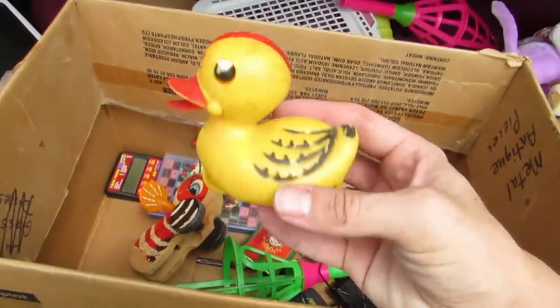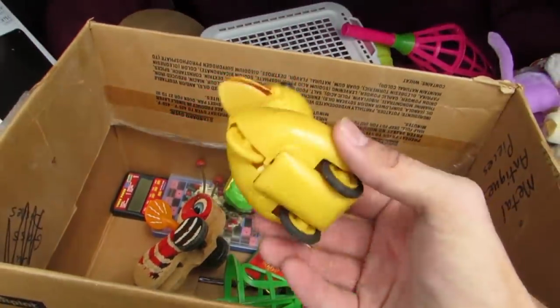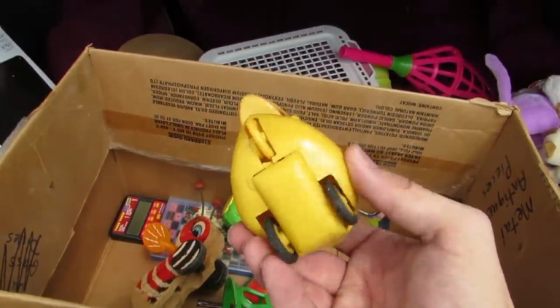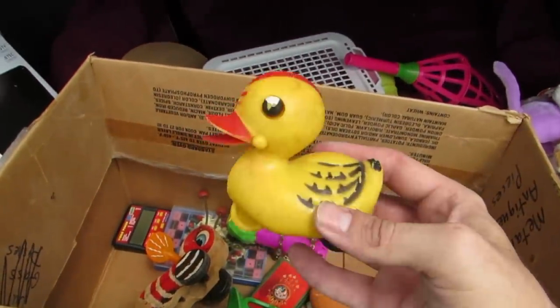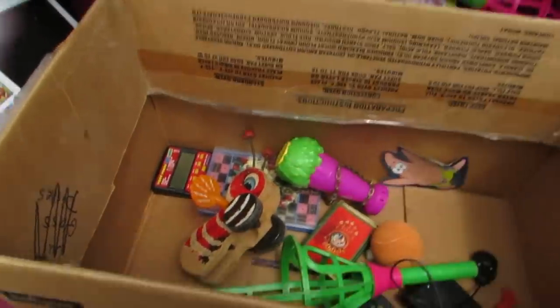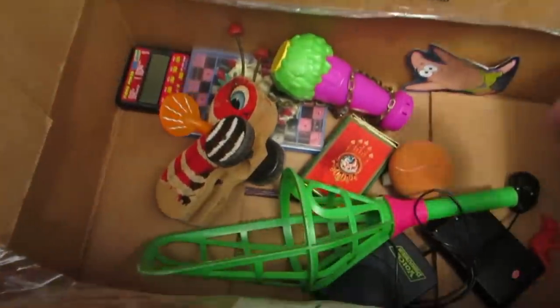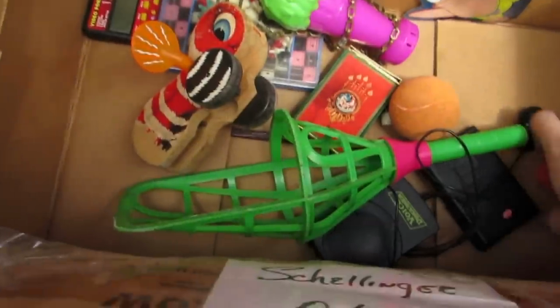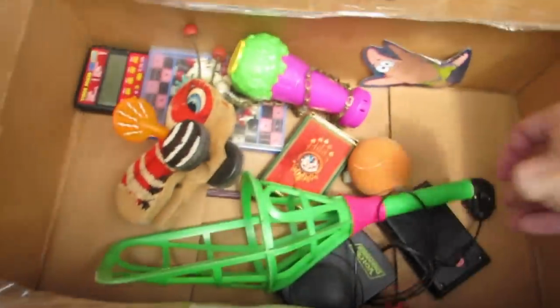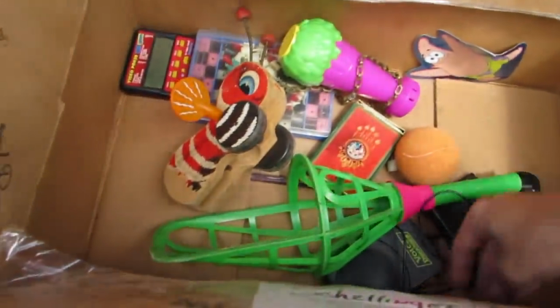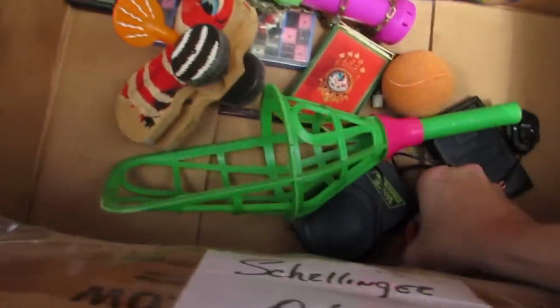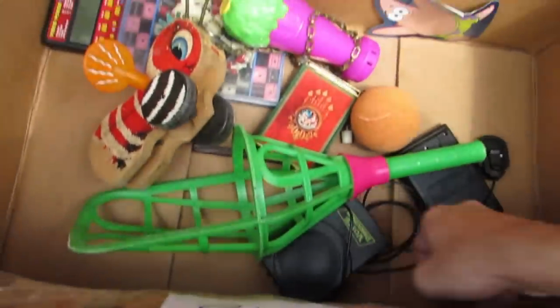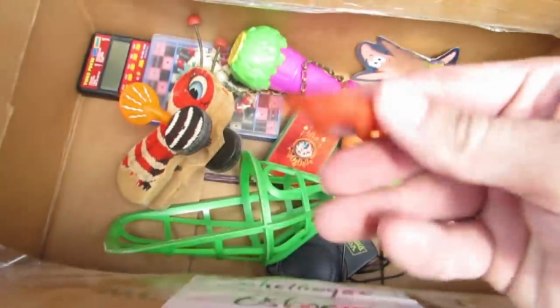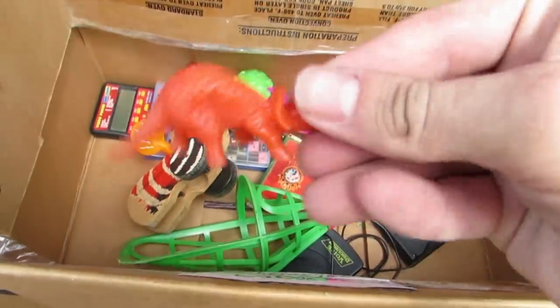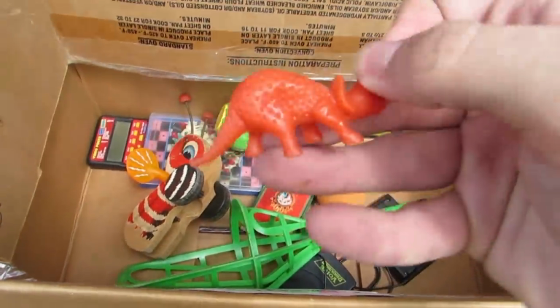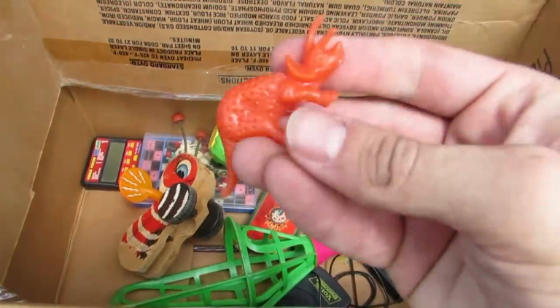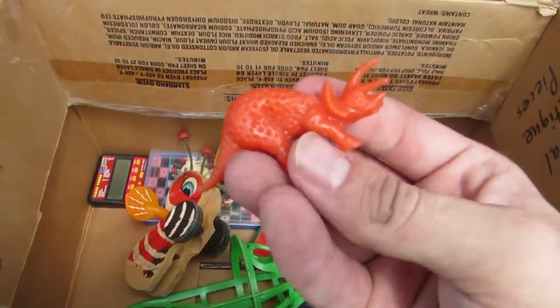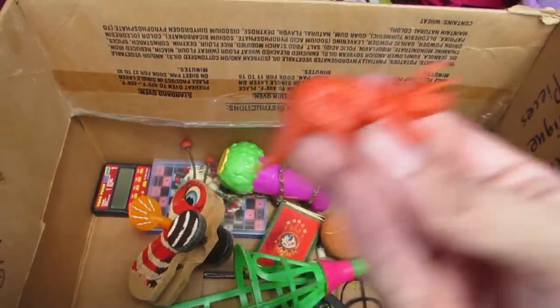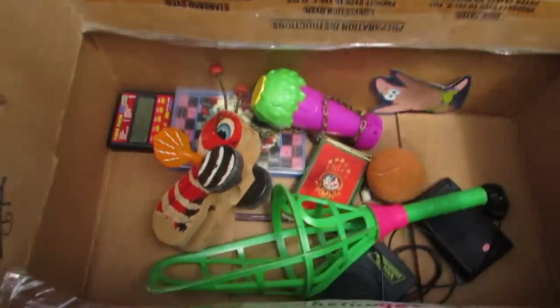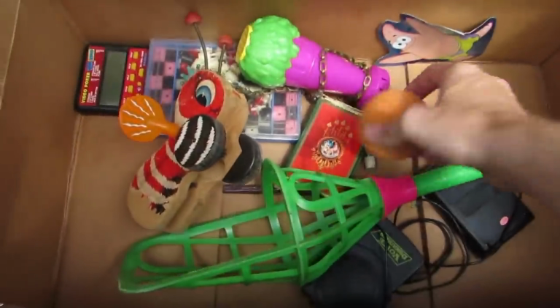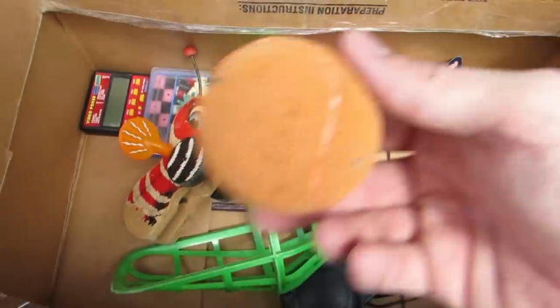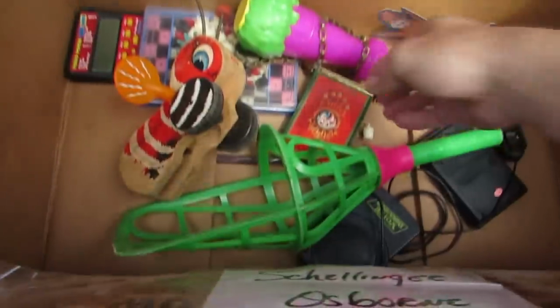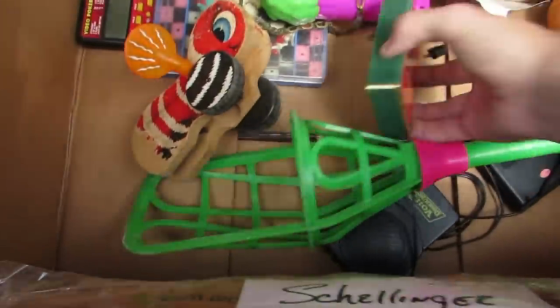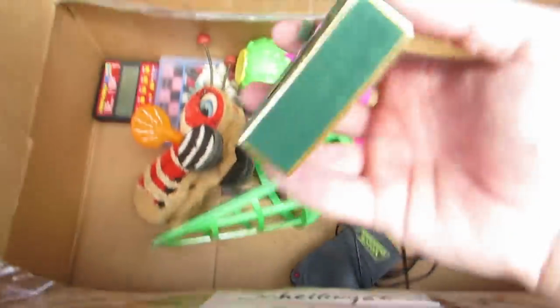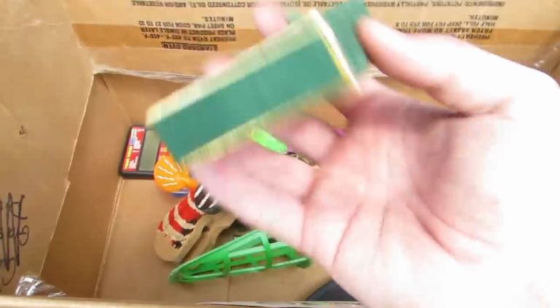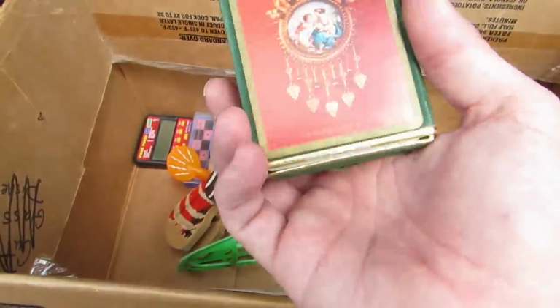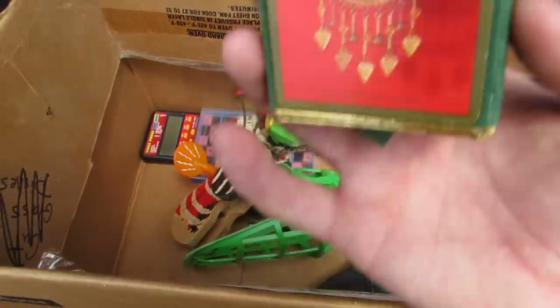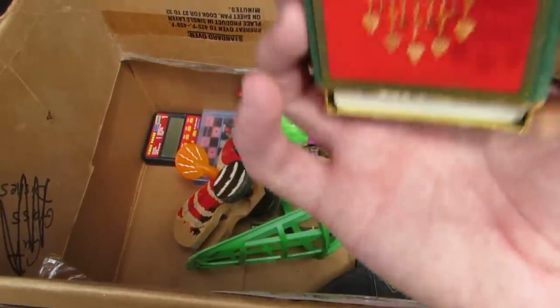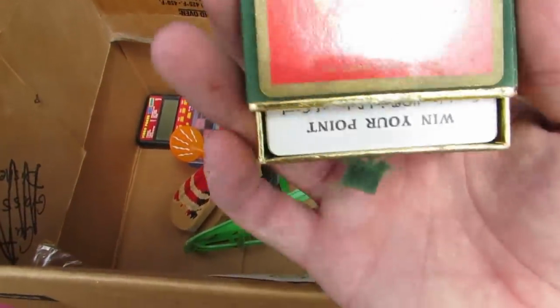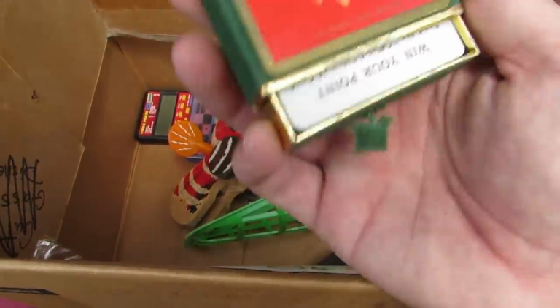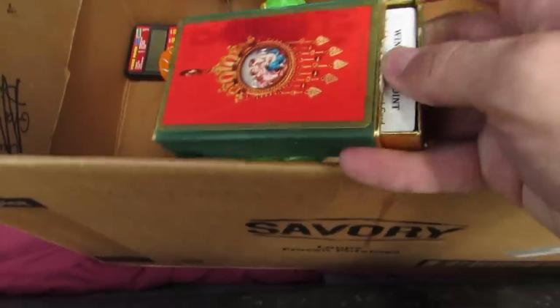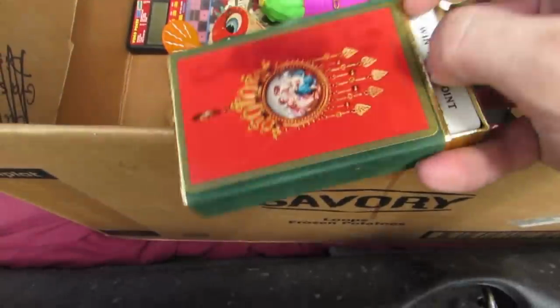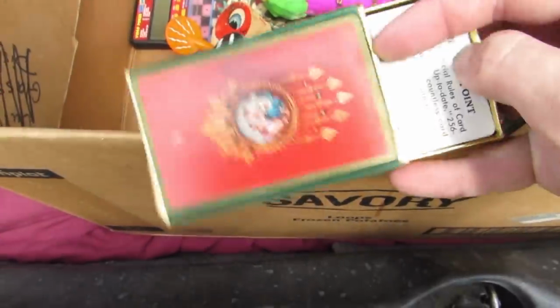A rubber ducky — wait, it has wheels! And we got a dinosaur. Rawr. And we got a tennis ball. And we got some cards, some playing cards.